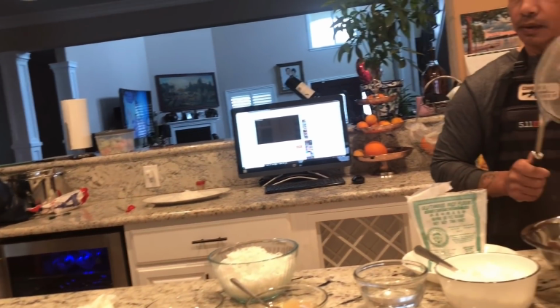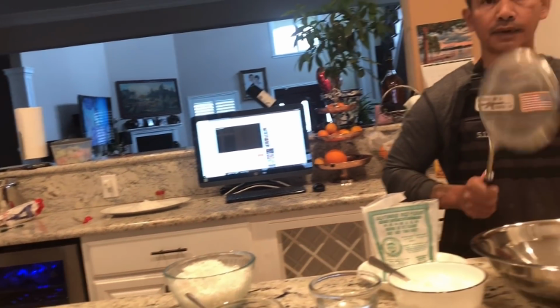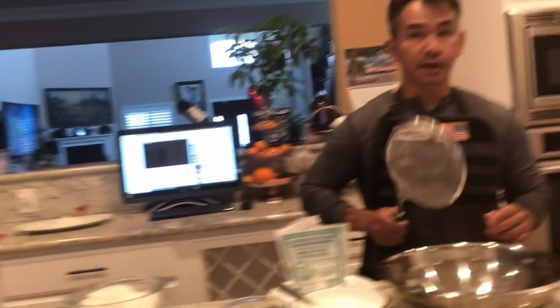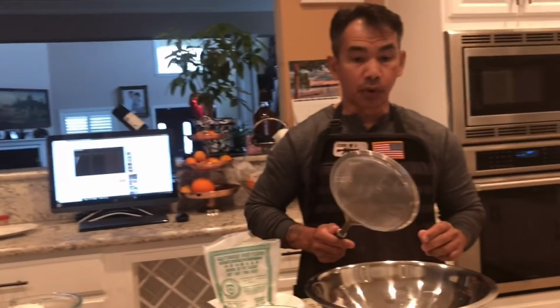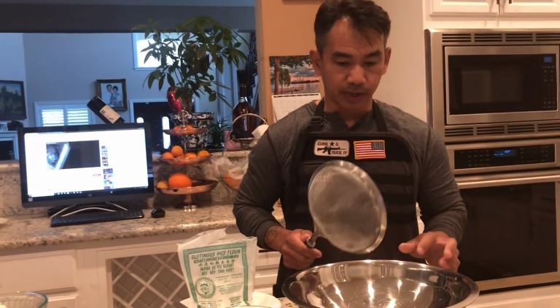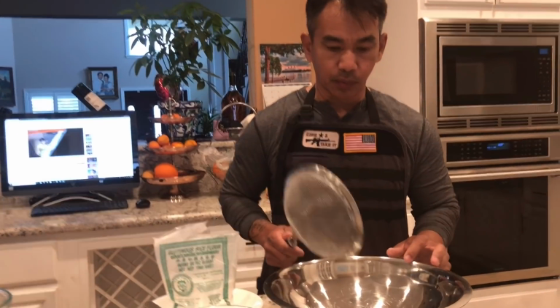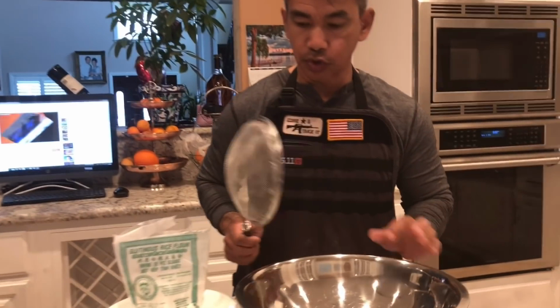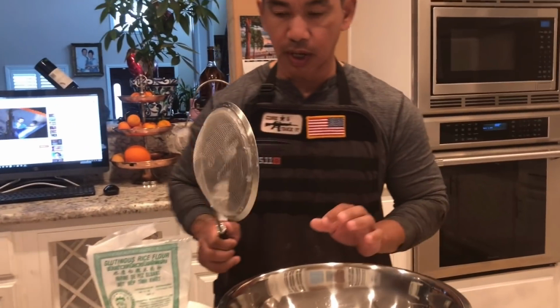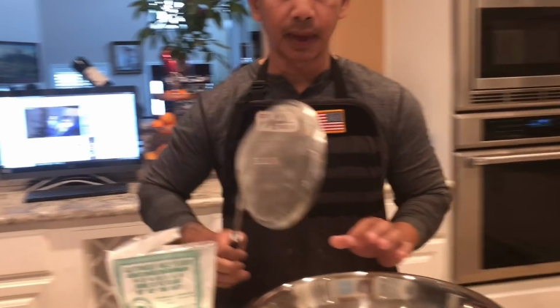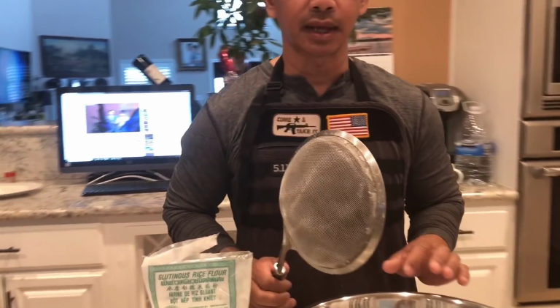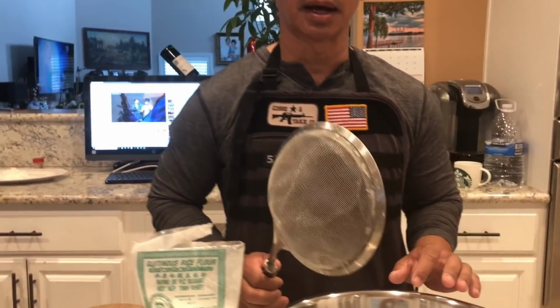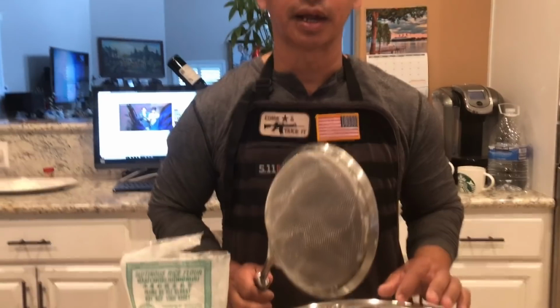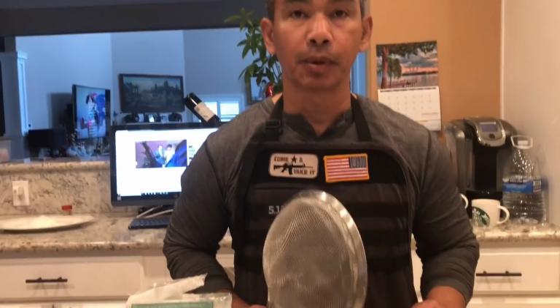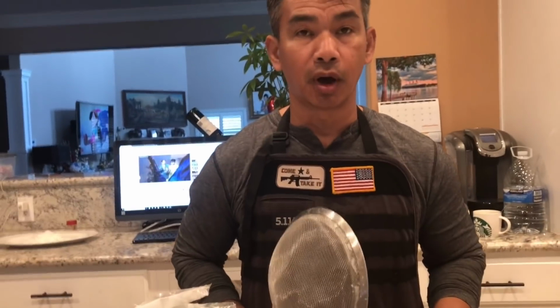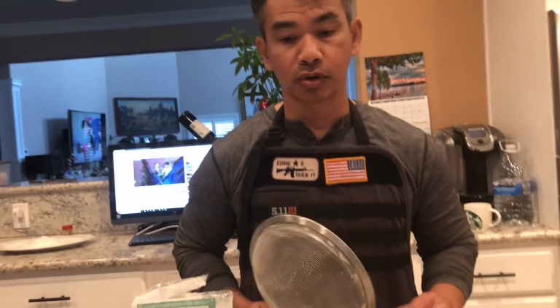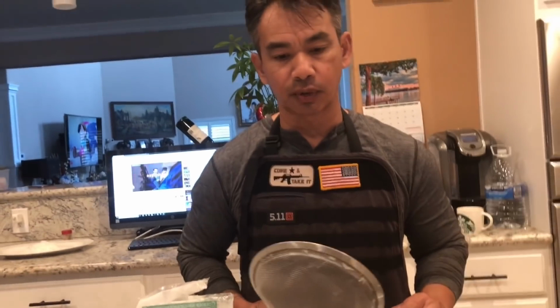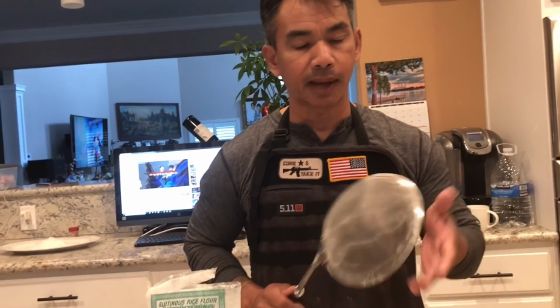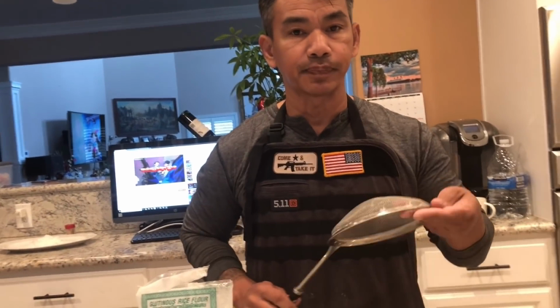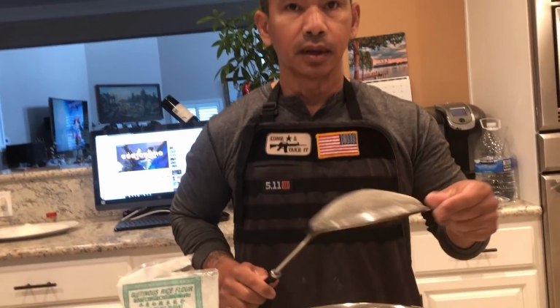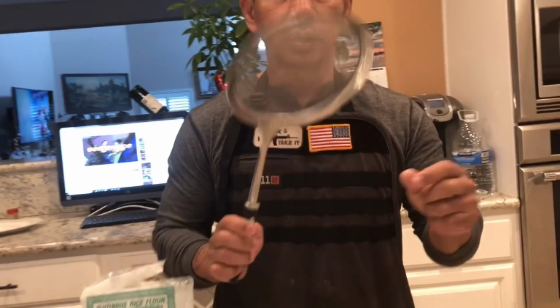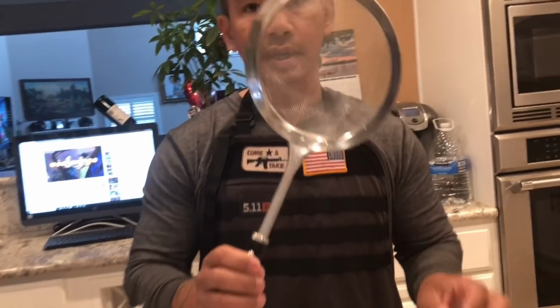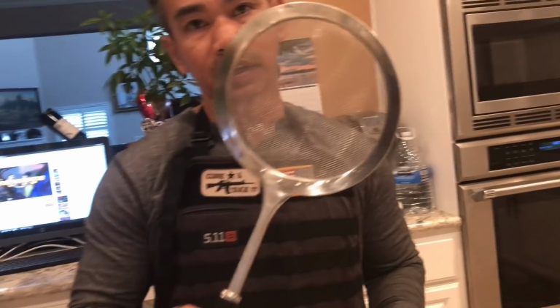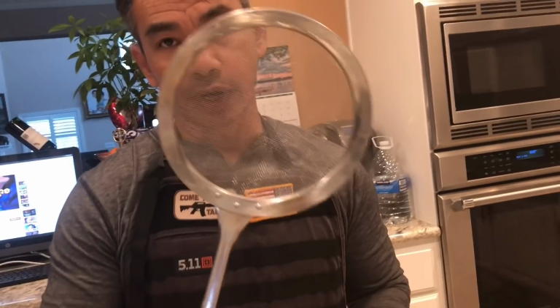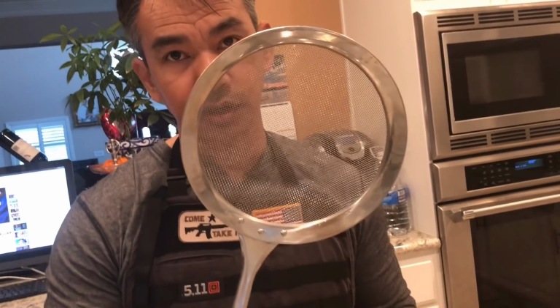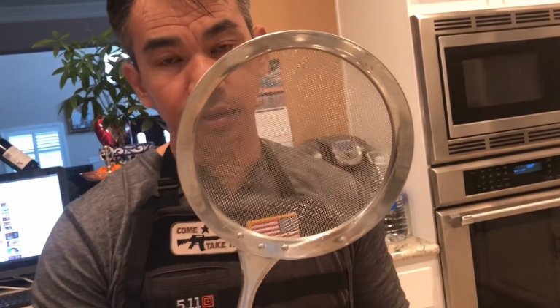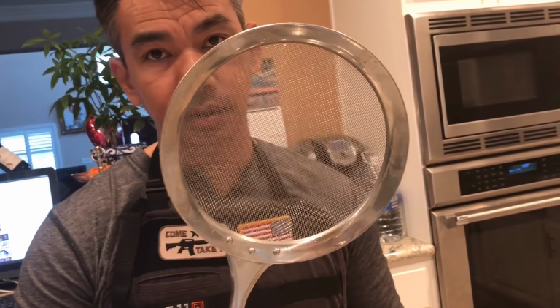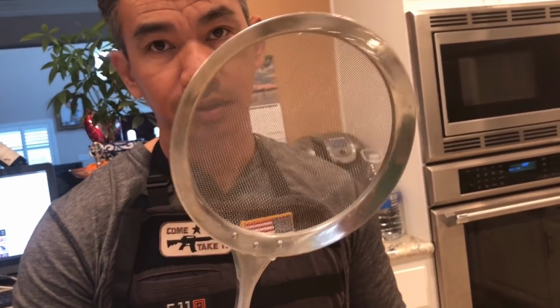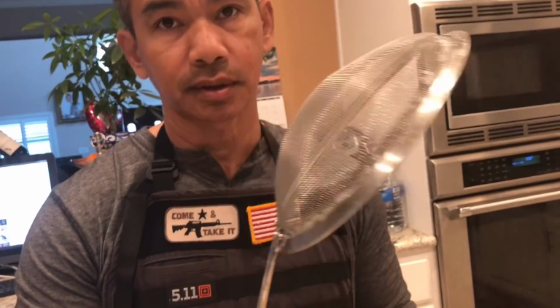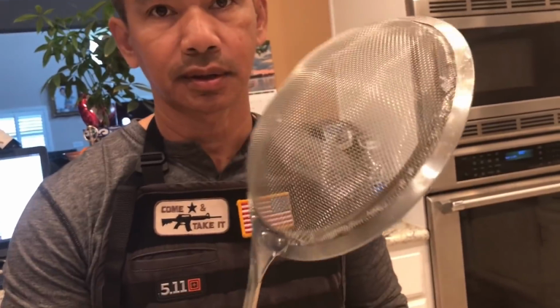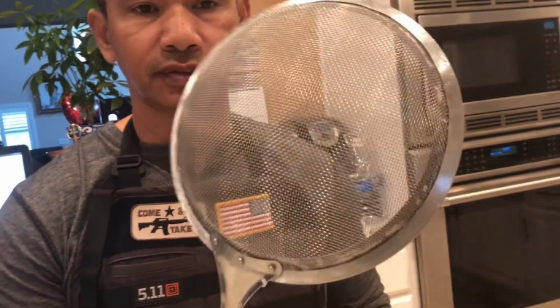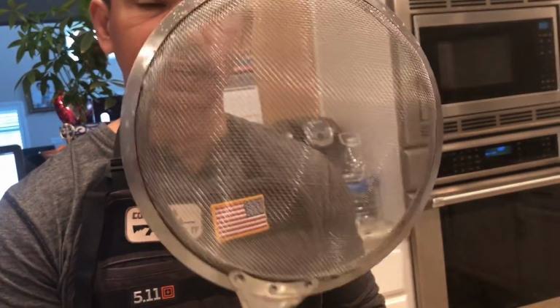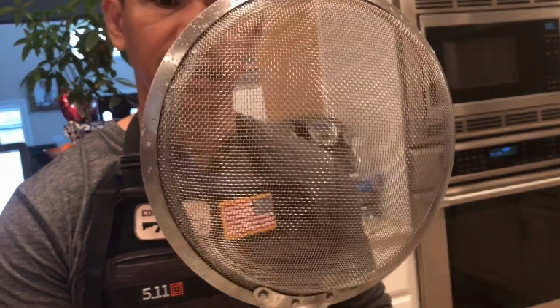Very, very important: when you are making Num Nom Om, or coconut wrap, you need a strainer. You need a strainer, as you can see here.